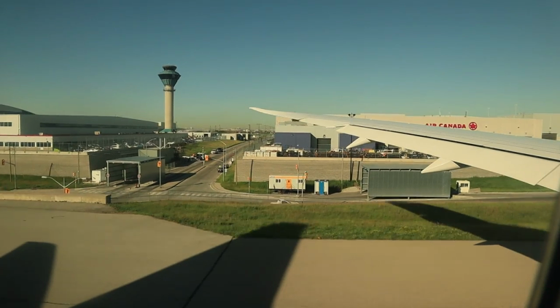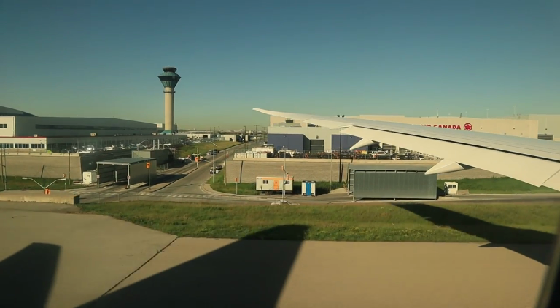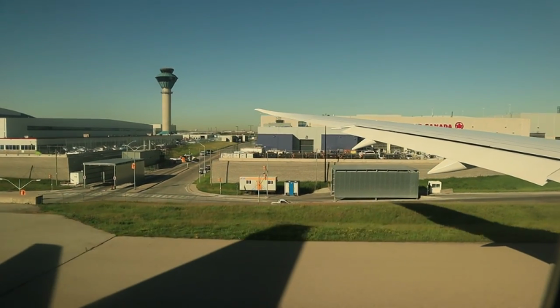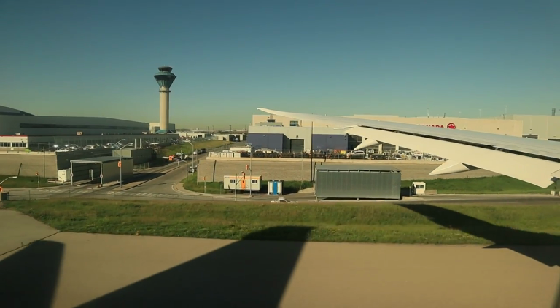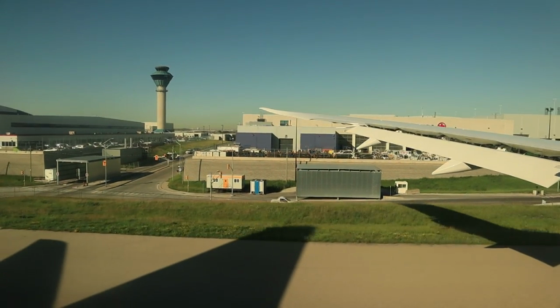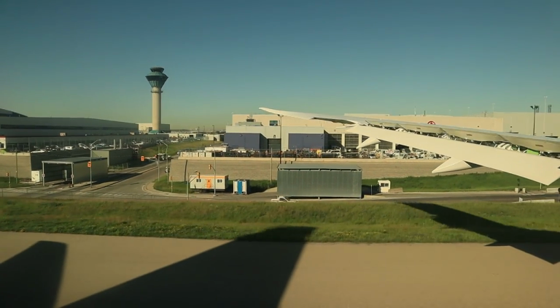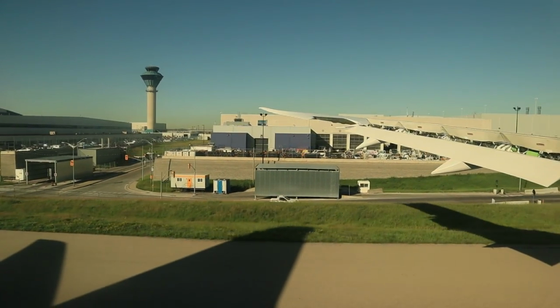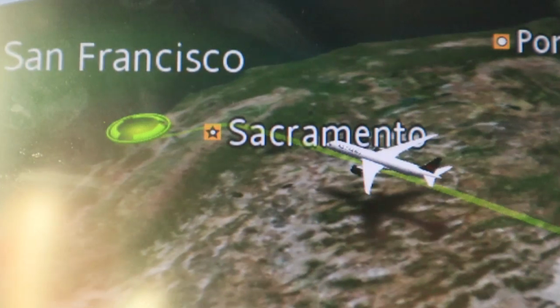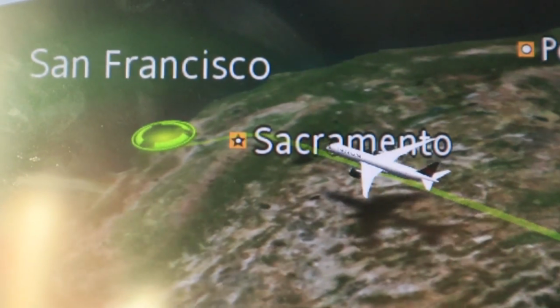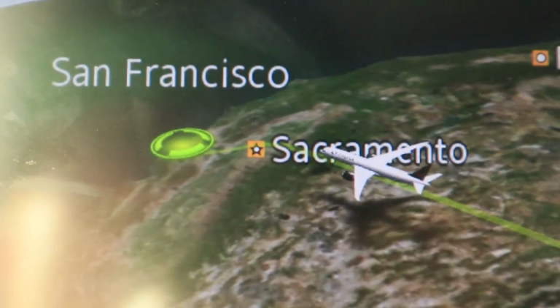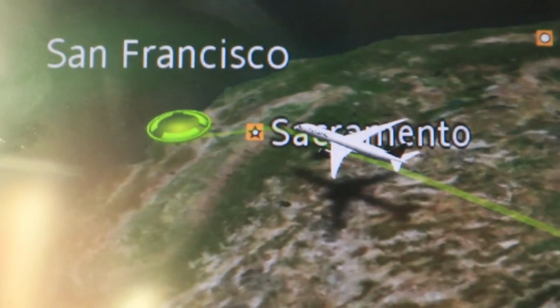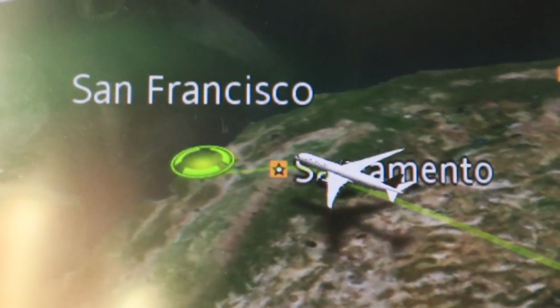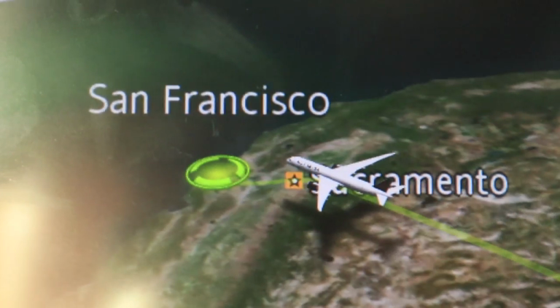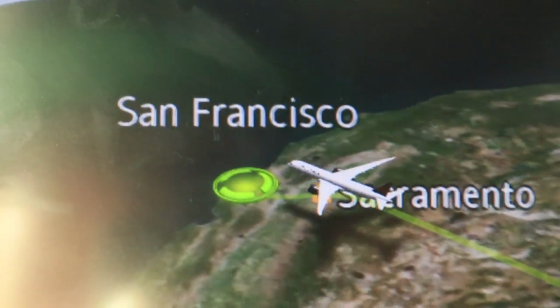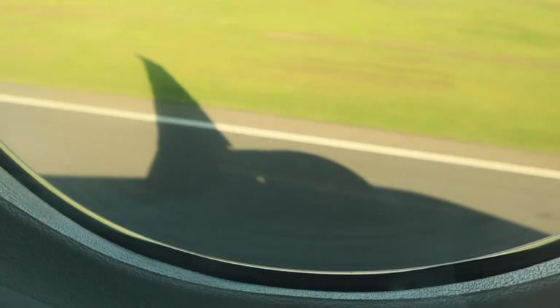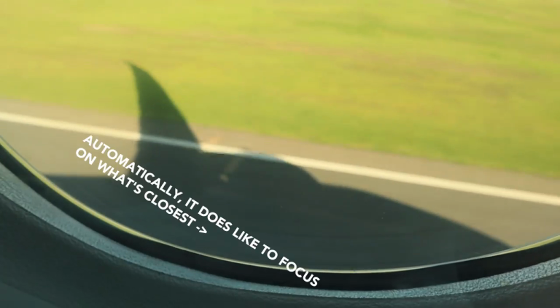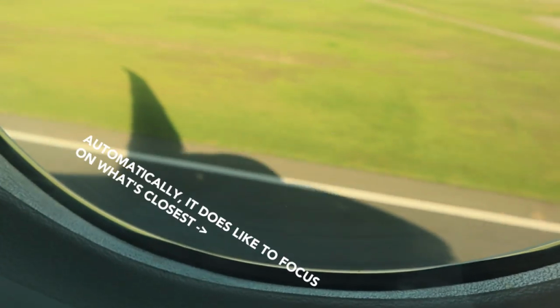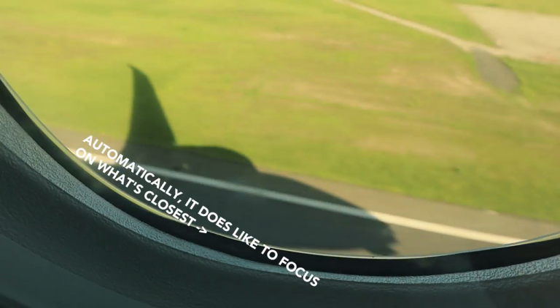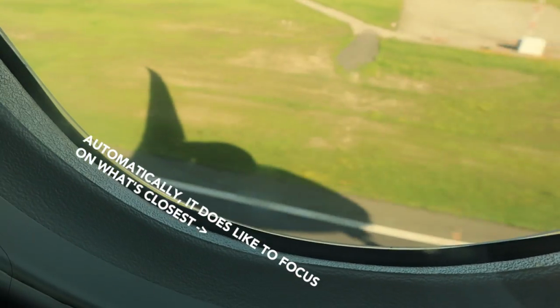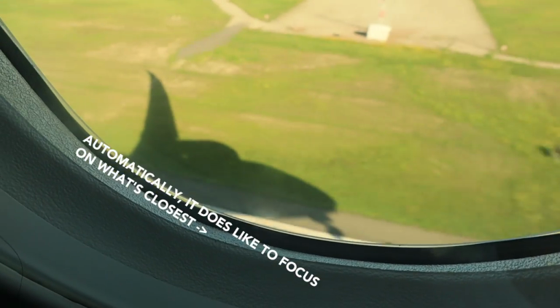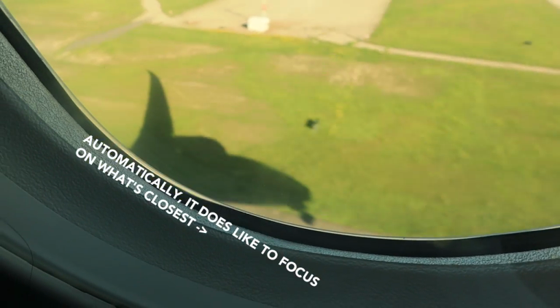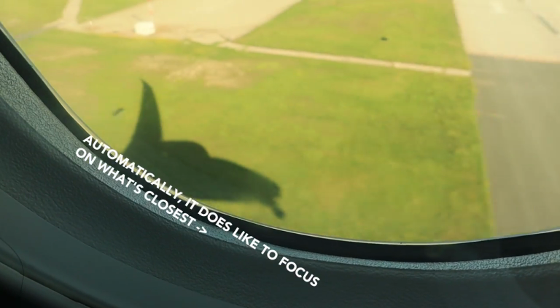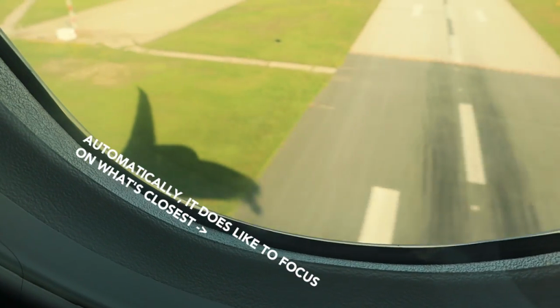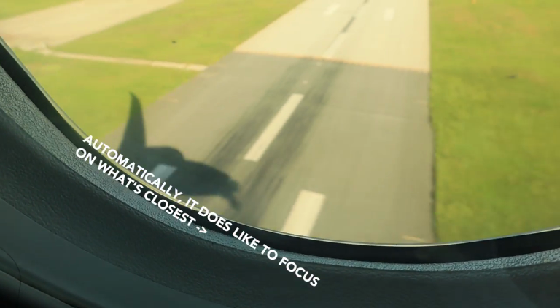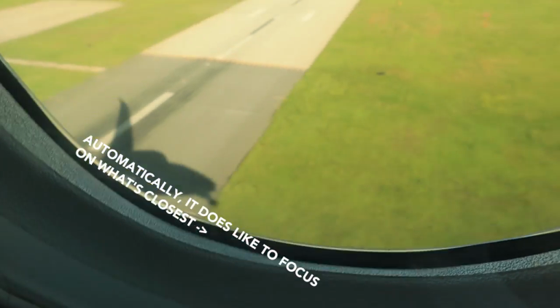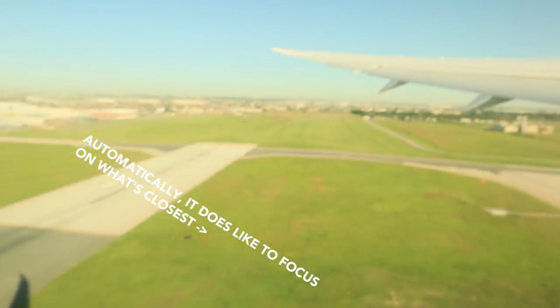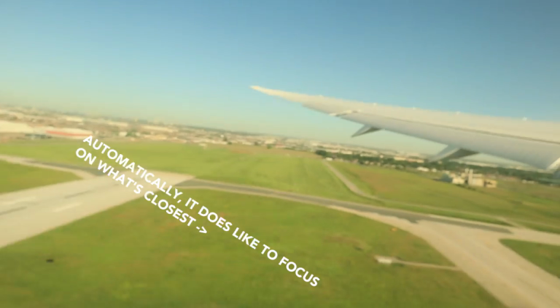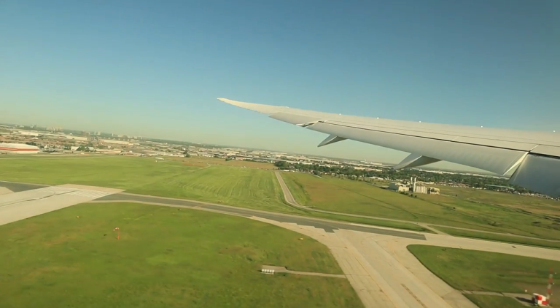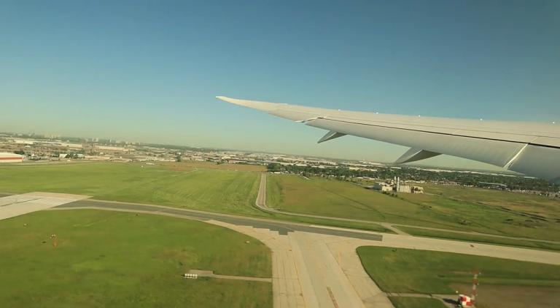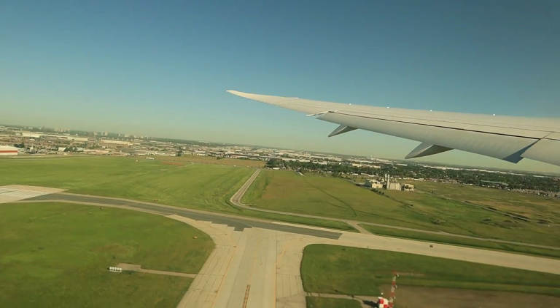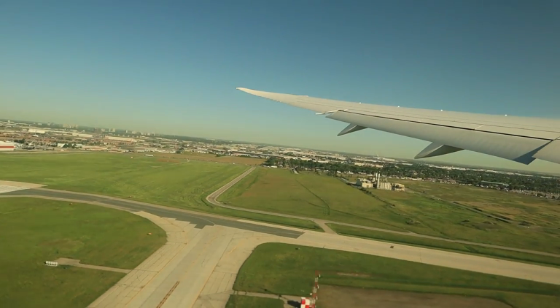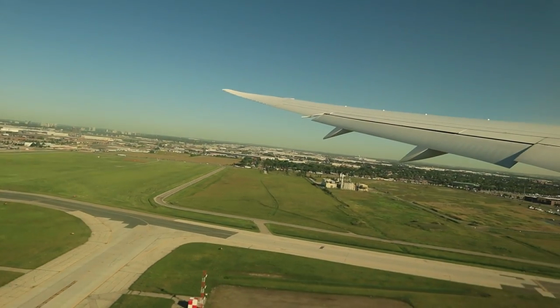For 1080 HD, the autofocus is fantastic for both photo and video. The lens it comes with is also incredibly useful — it's actually what we used for the entire trip. Since then I've purchased the 11-22, which is a fantastic lens for how cost effective it is.